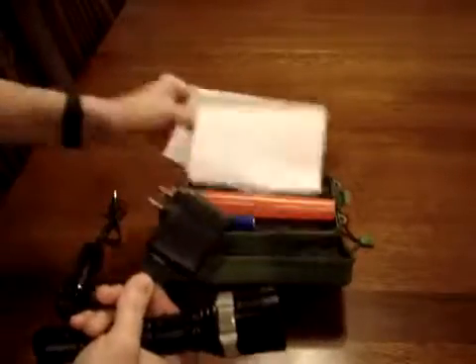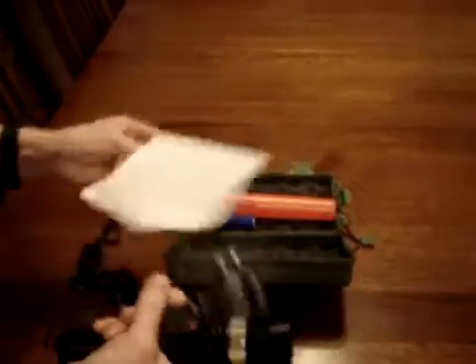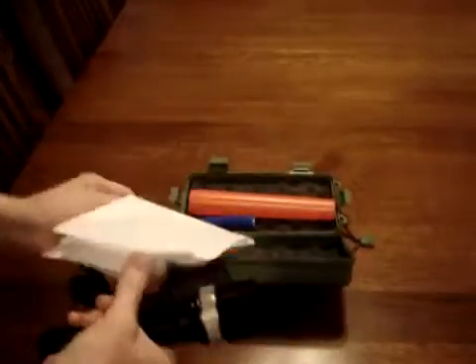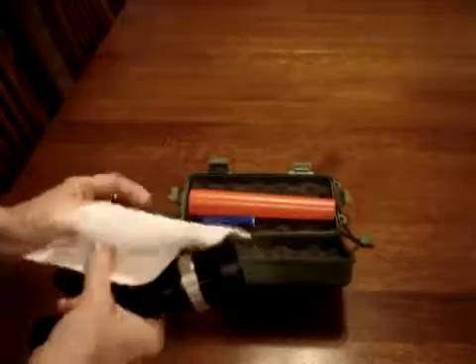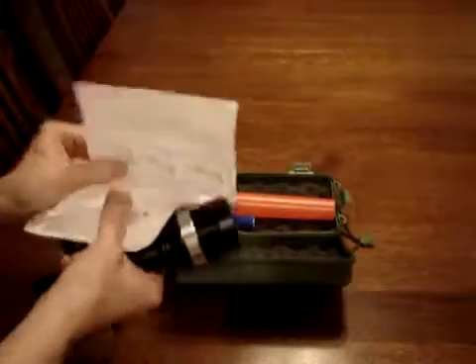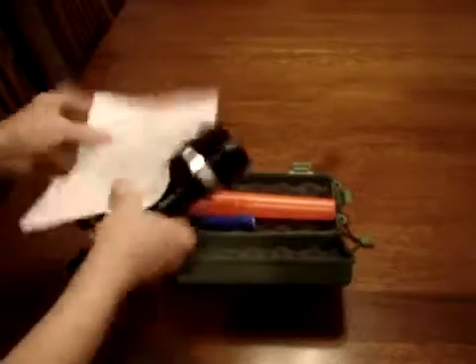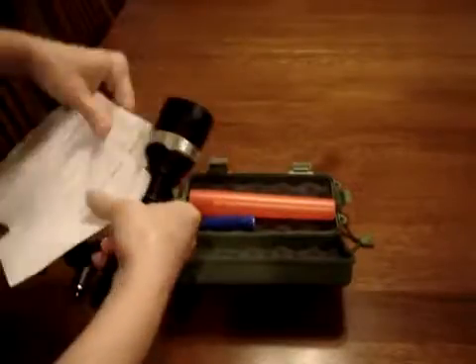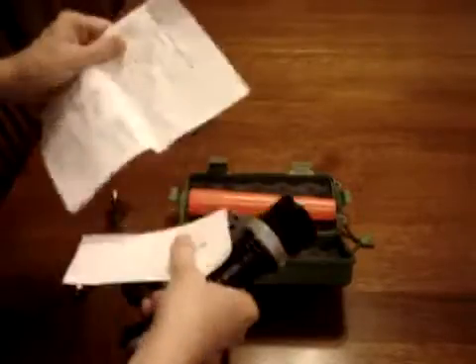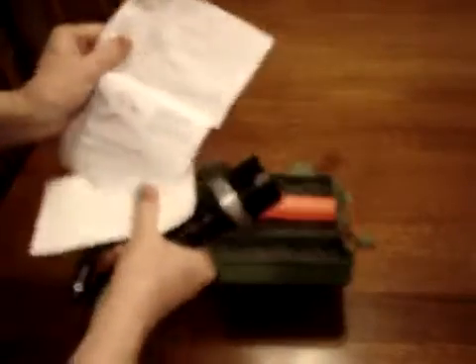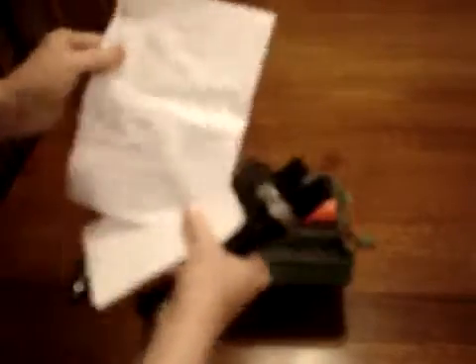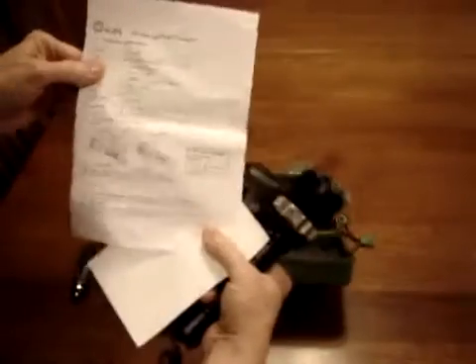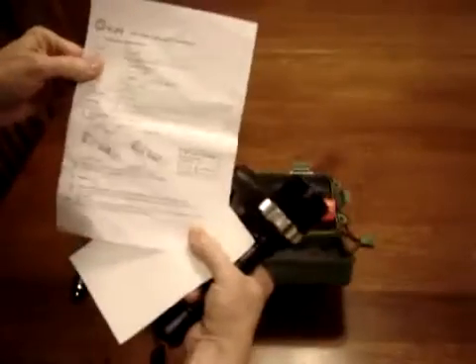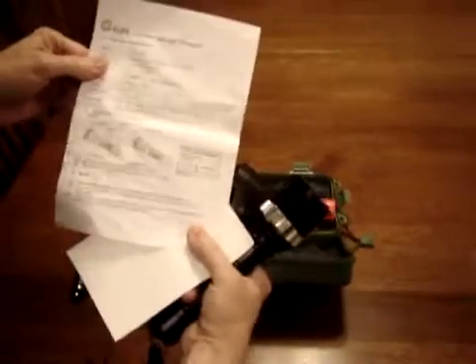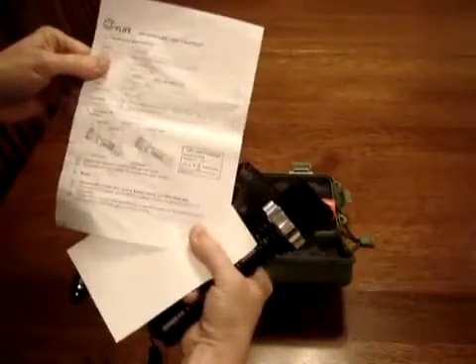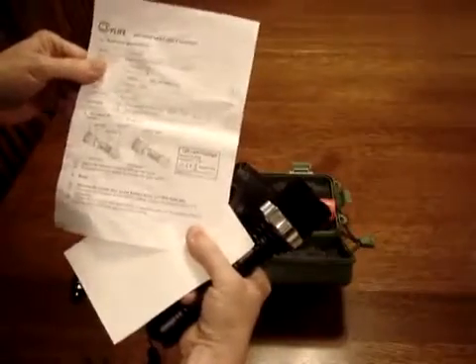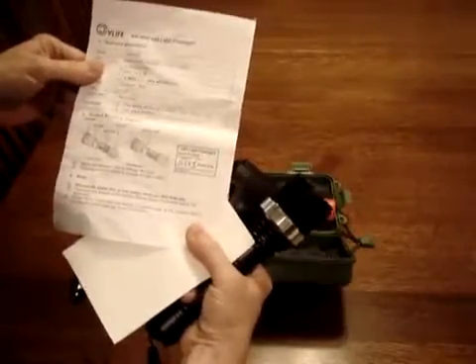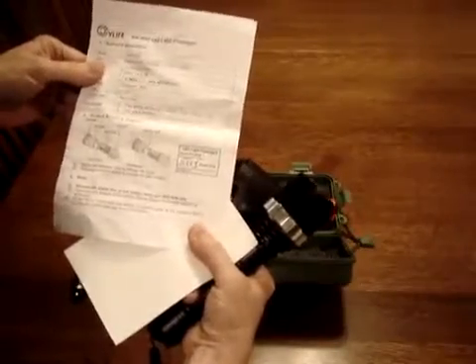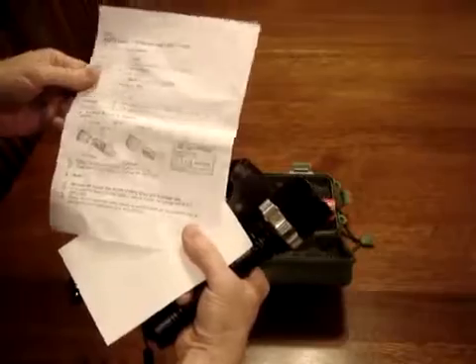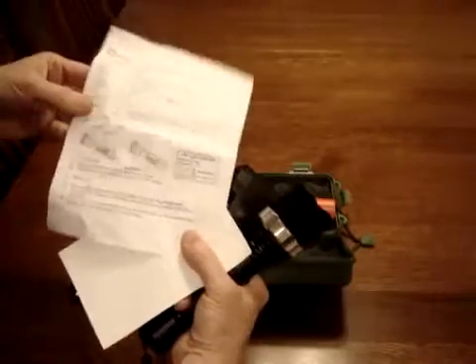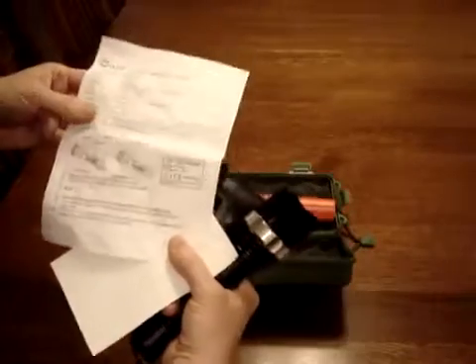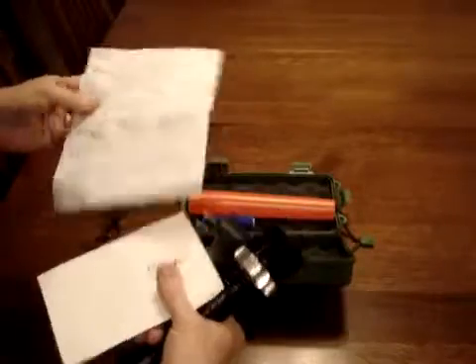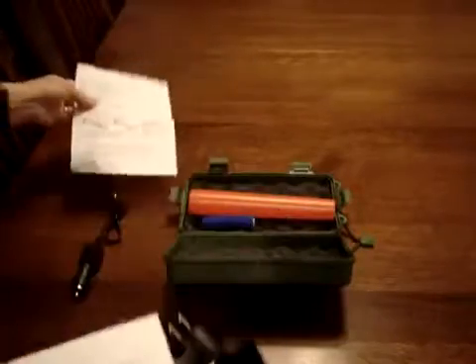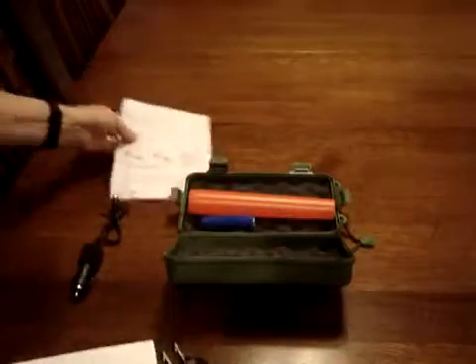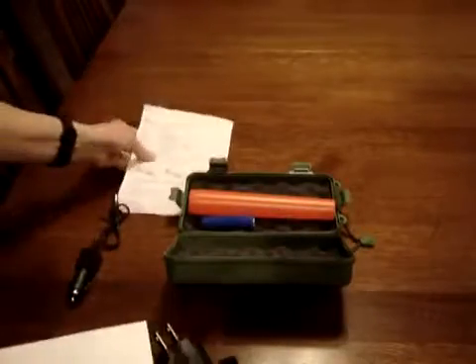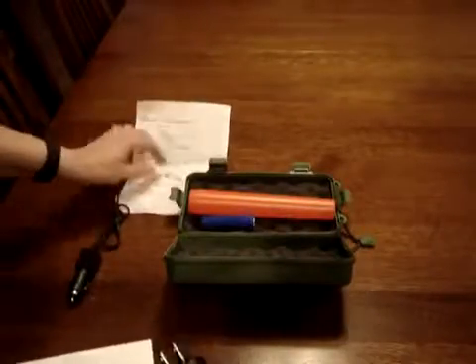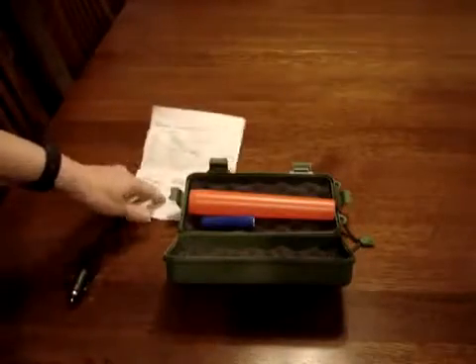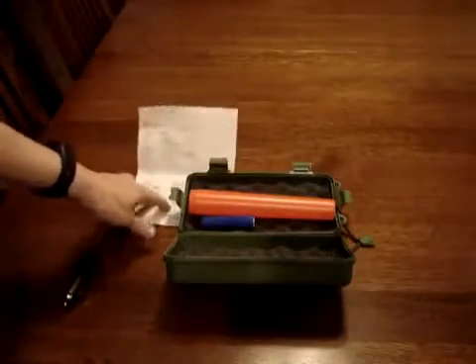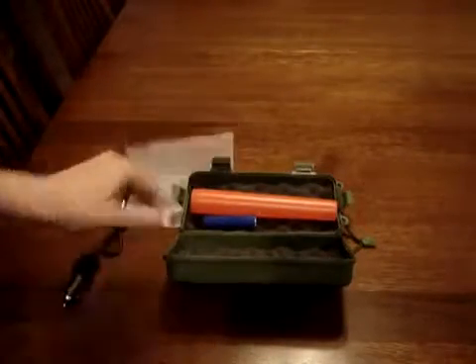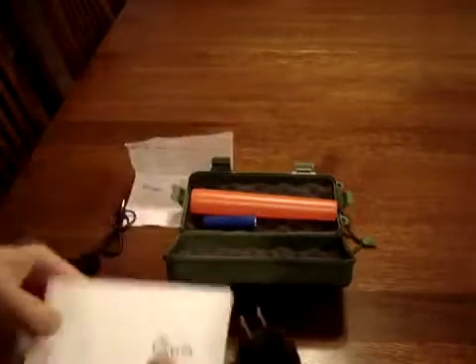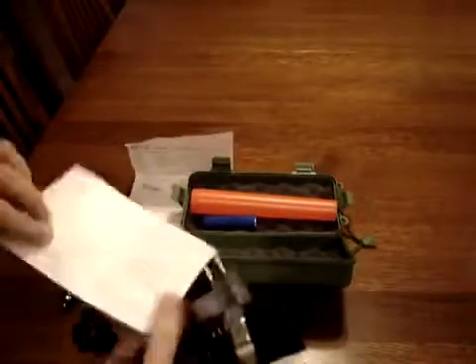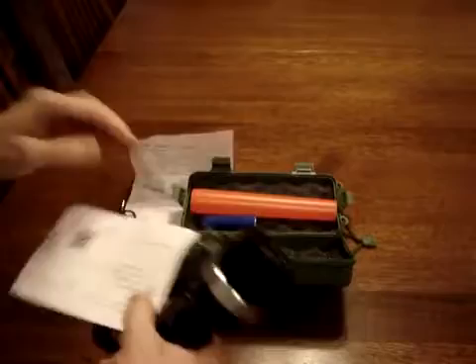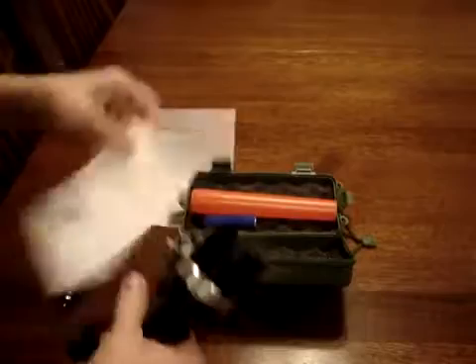Here is the paperwork that goes with it. SW8066 LED light flashlight — it tells you the technical parameters on it.